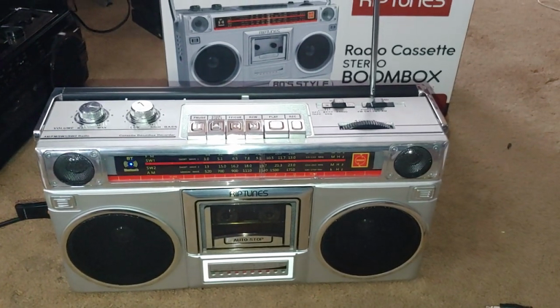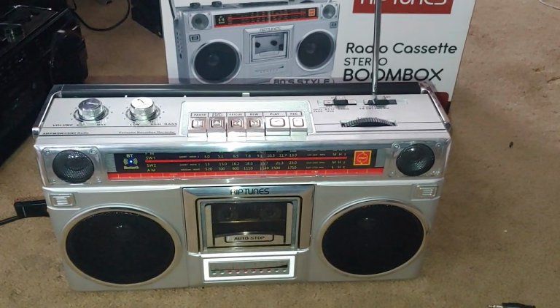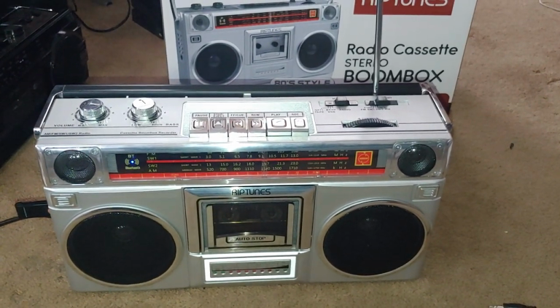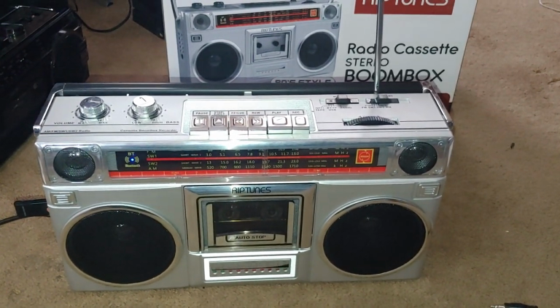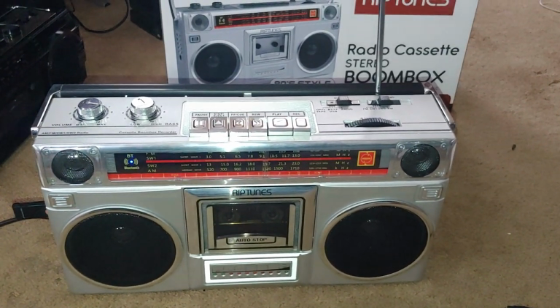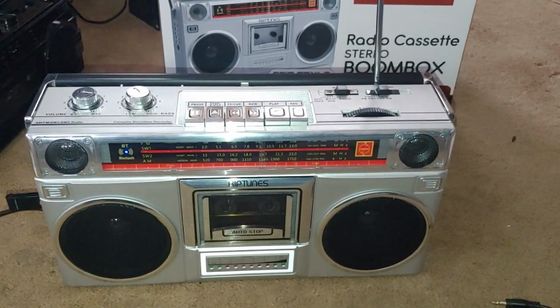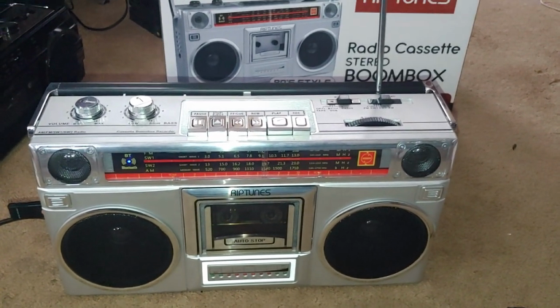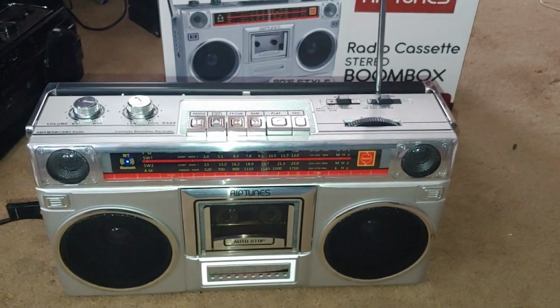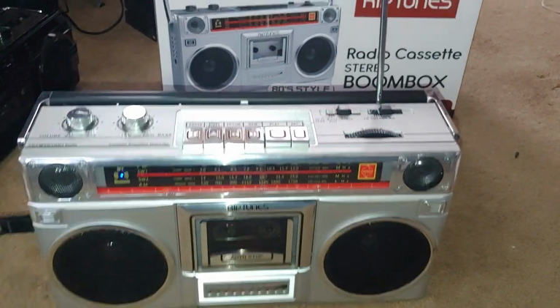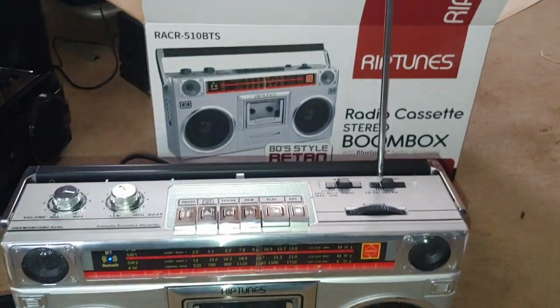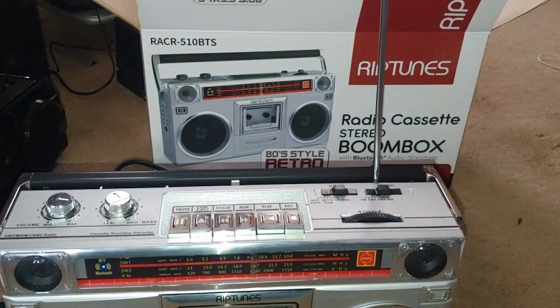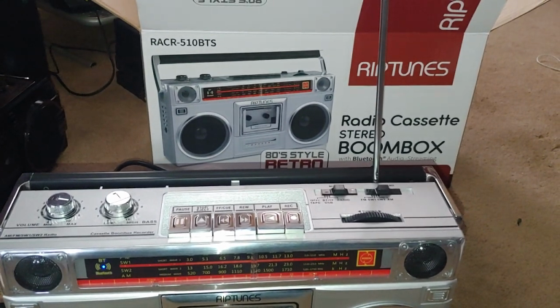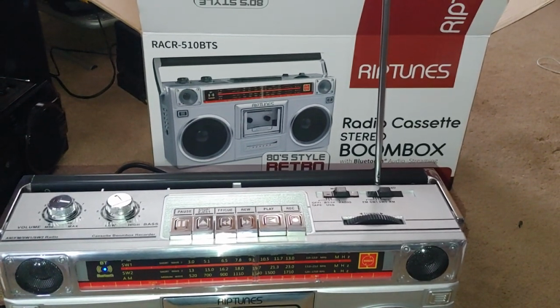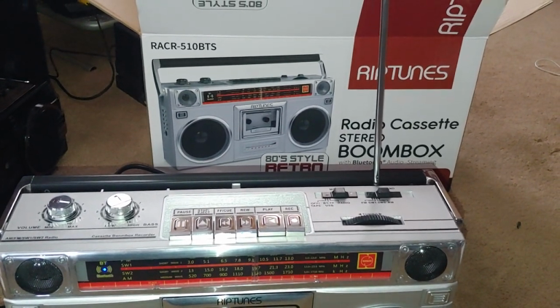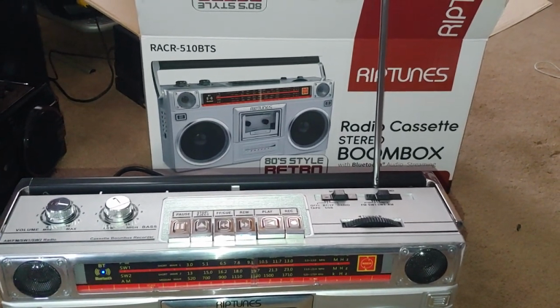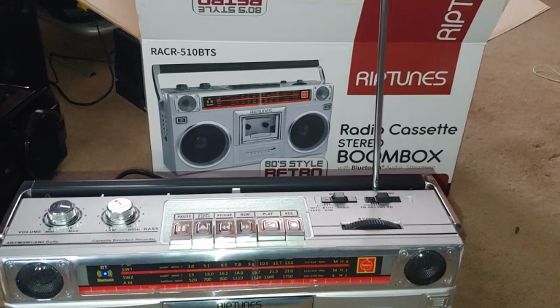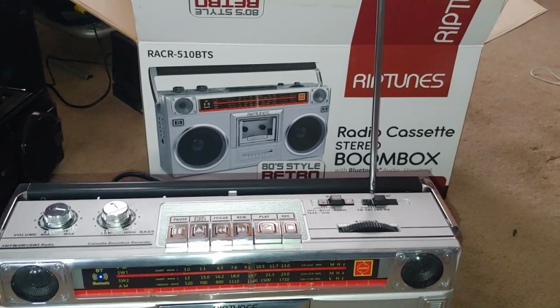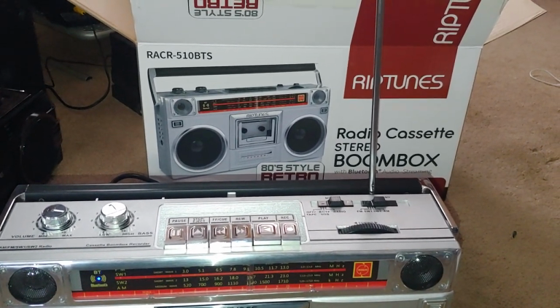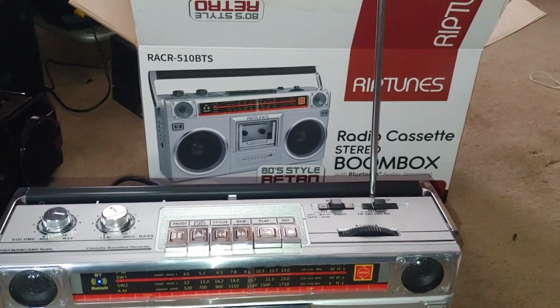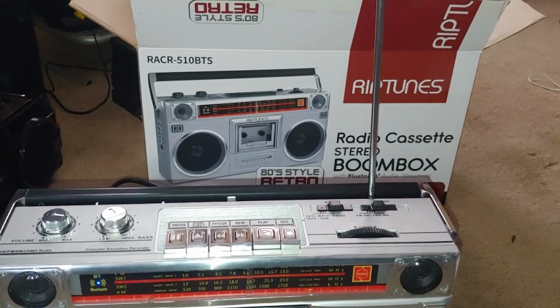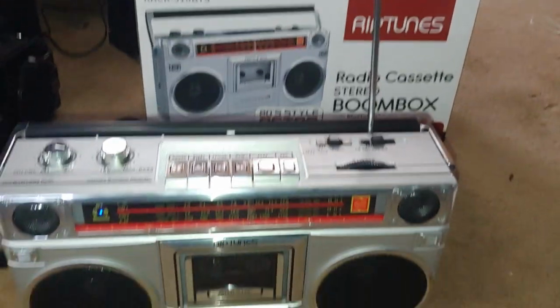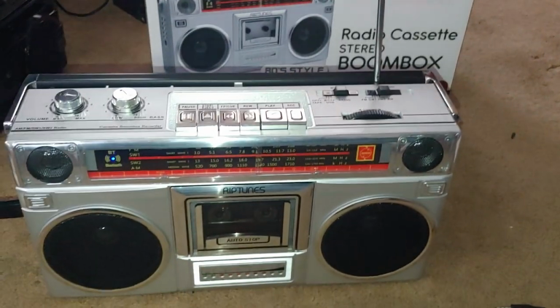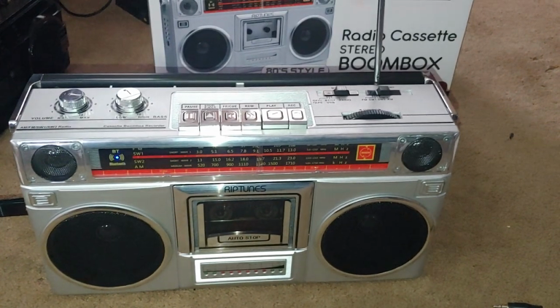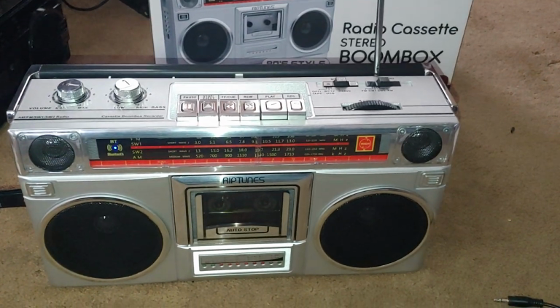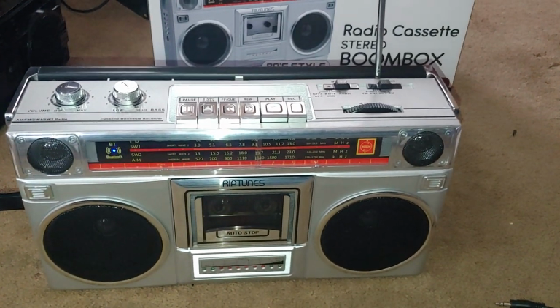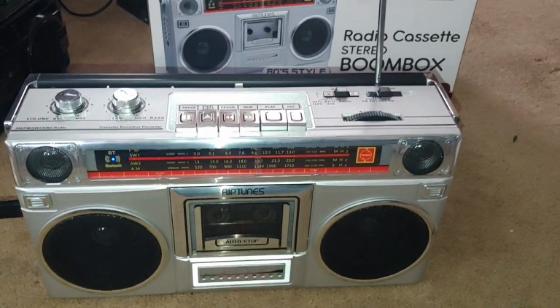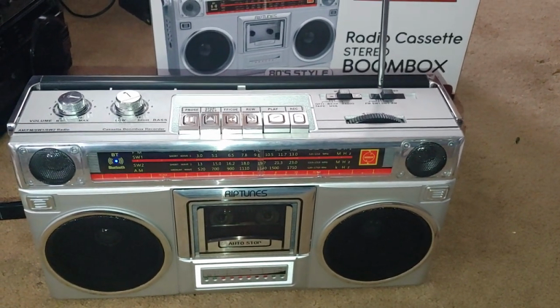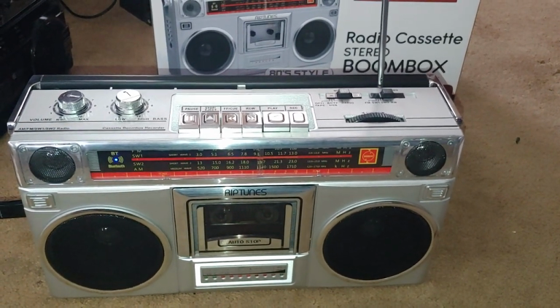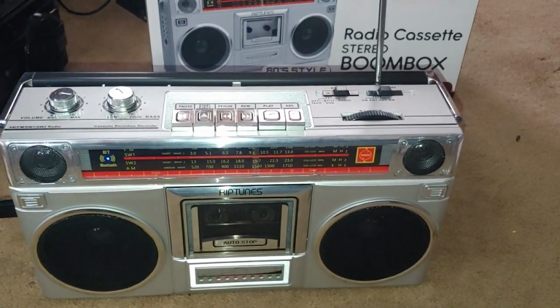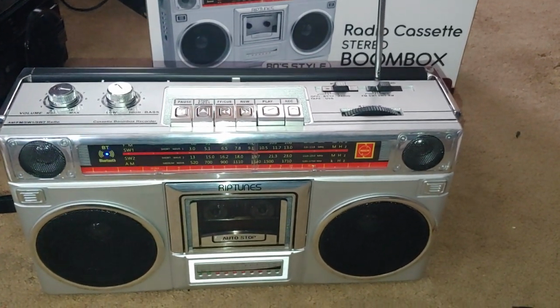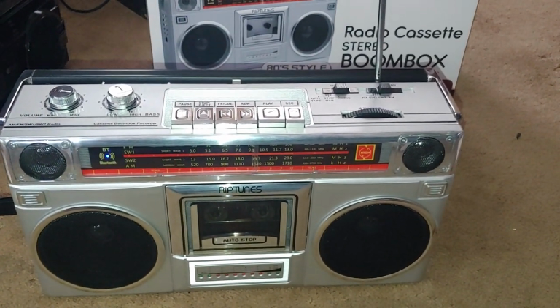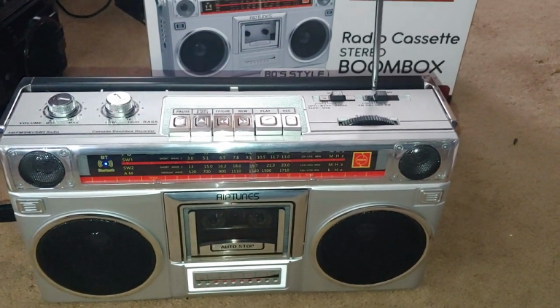Here is a little boombox by Riptoons. It is model RACR-510BTS and this is a nice little boombox.